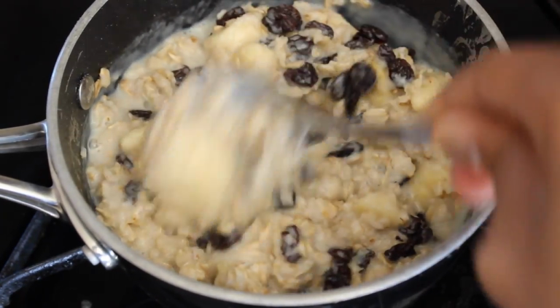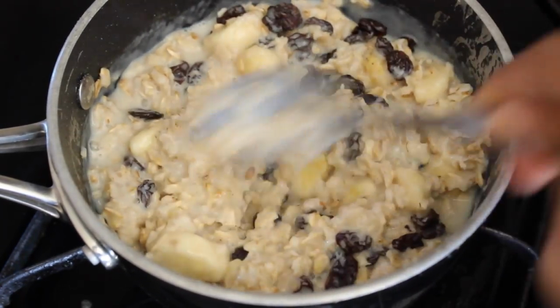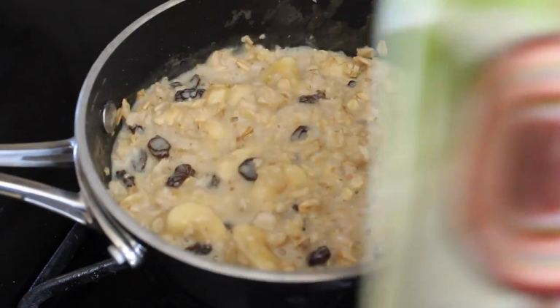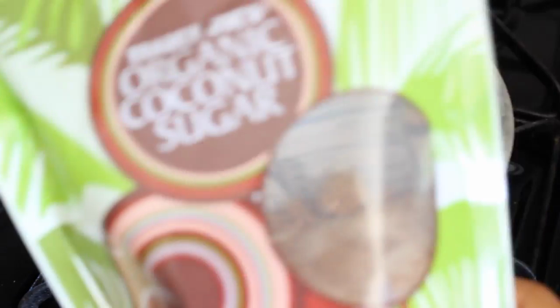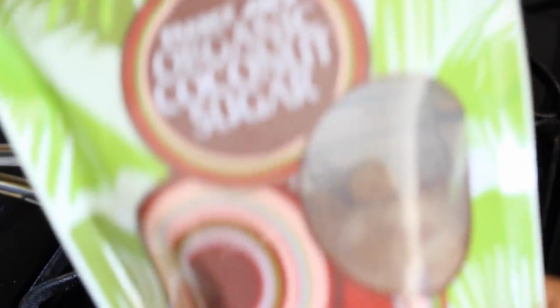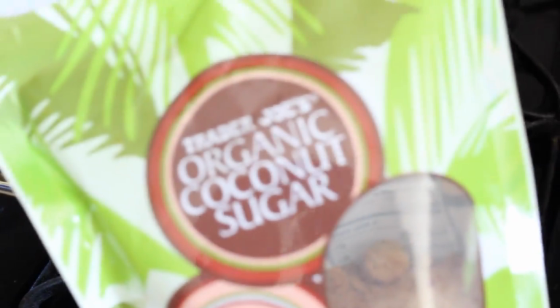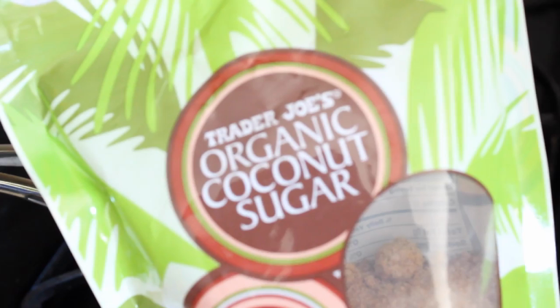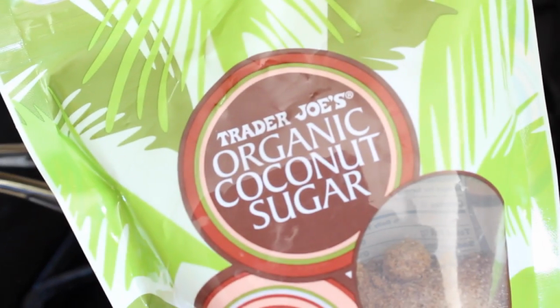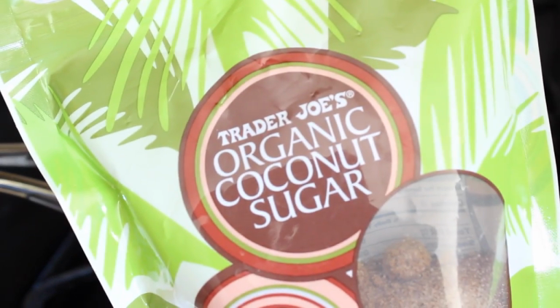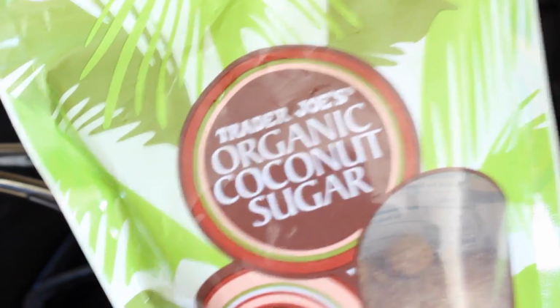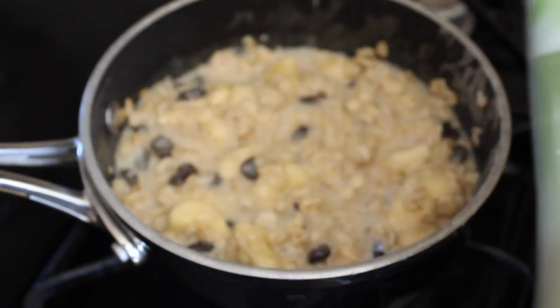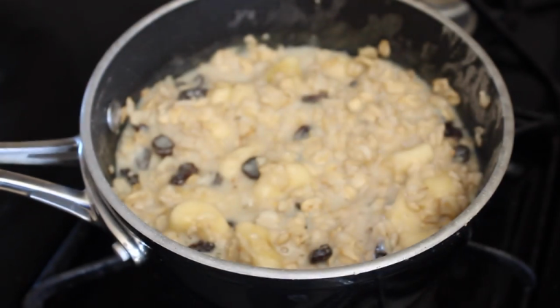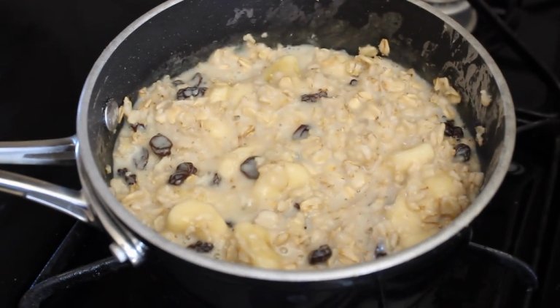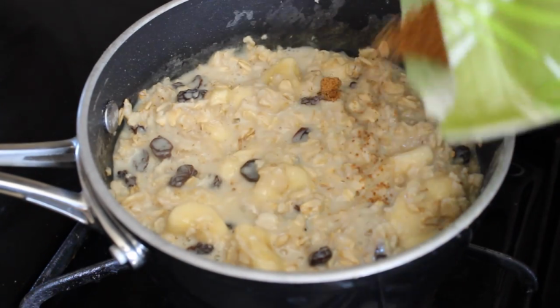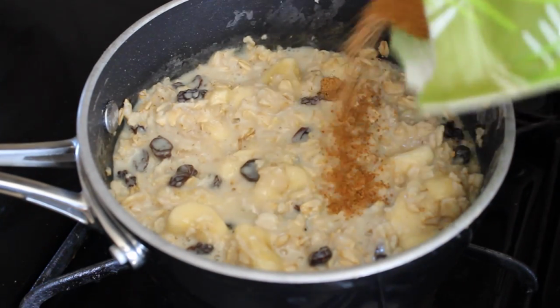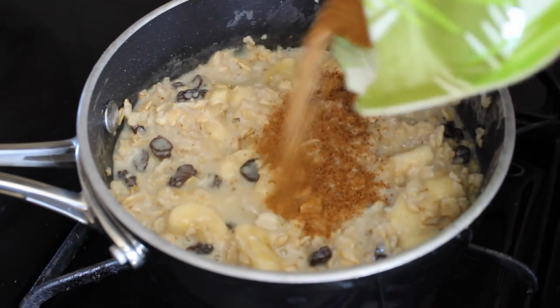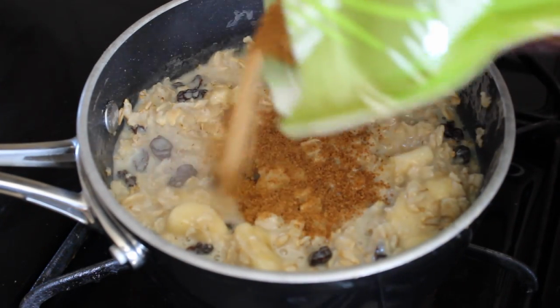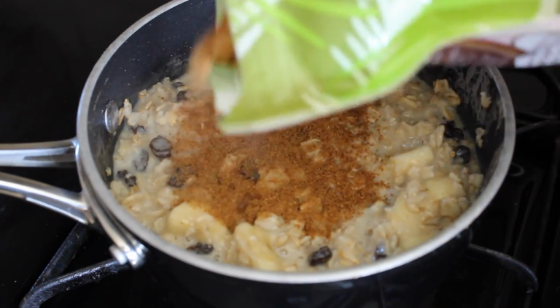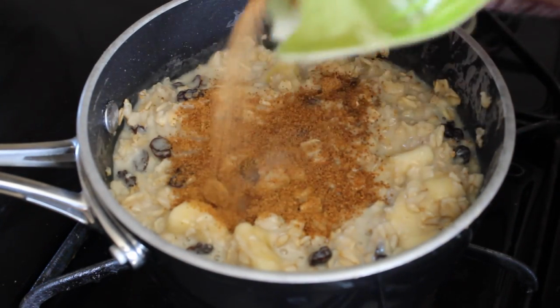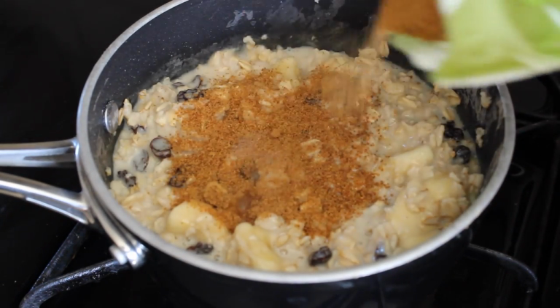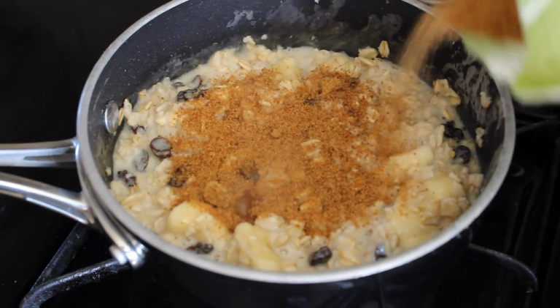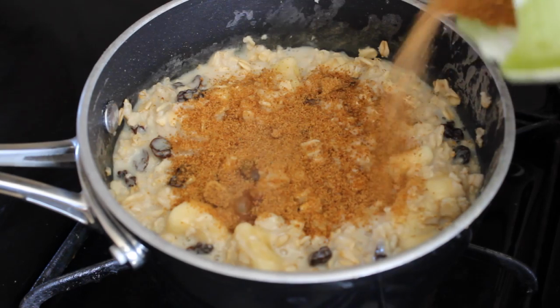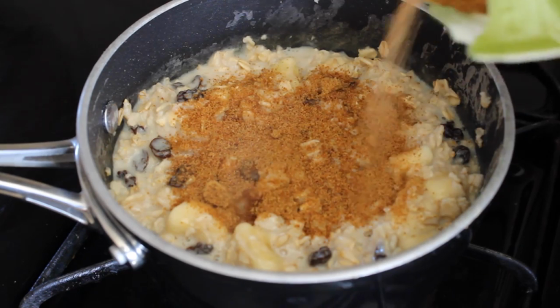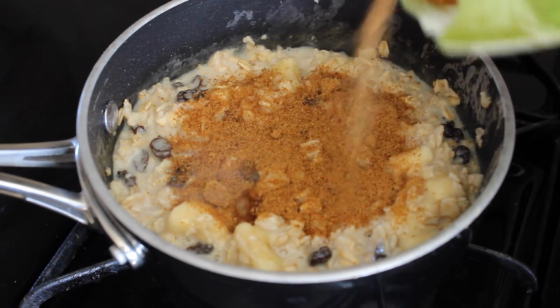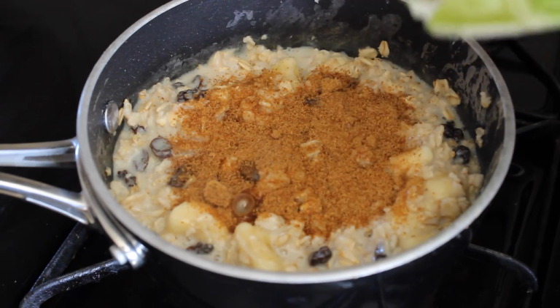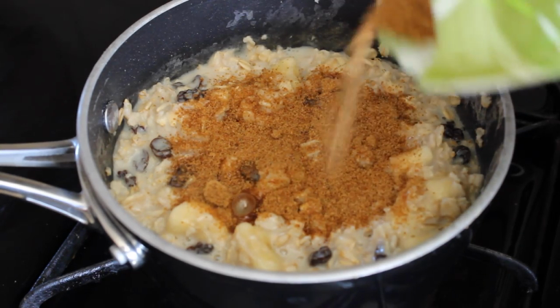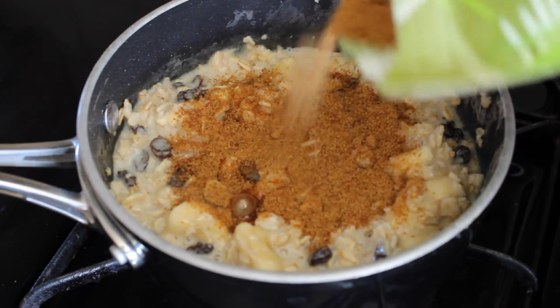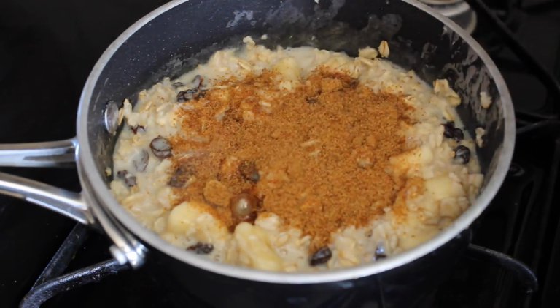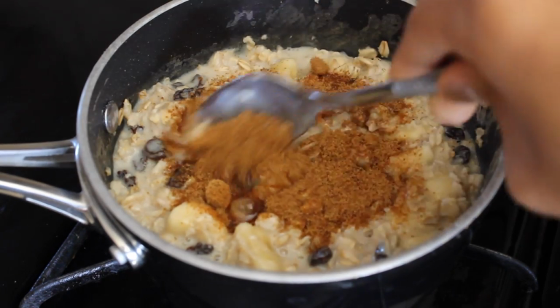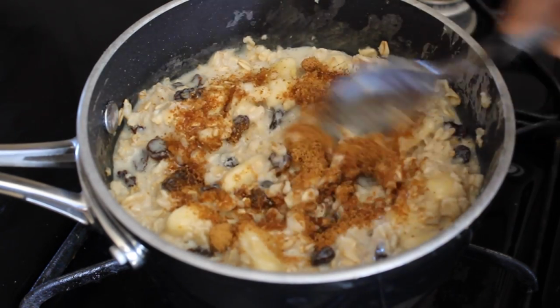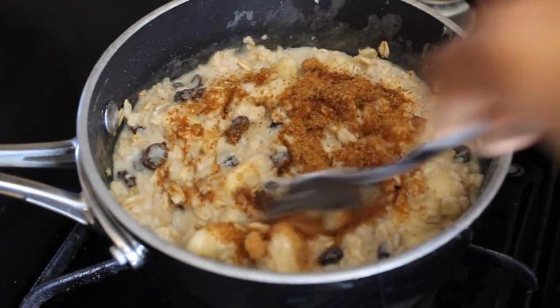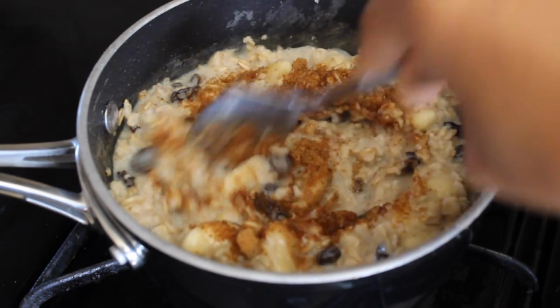Now it's time to add sugar. I am so obsessed with coconut sugar. I add a lot of it, as you guys can tell. I'm not stingy with my sweetness. So give it a good stir.